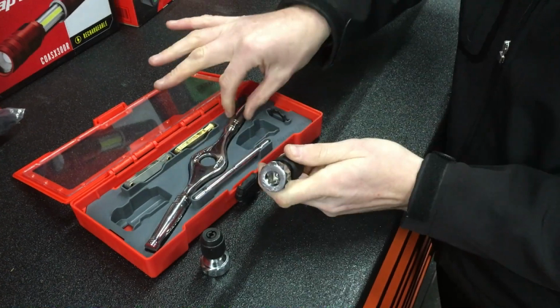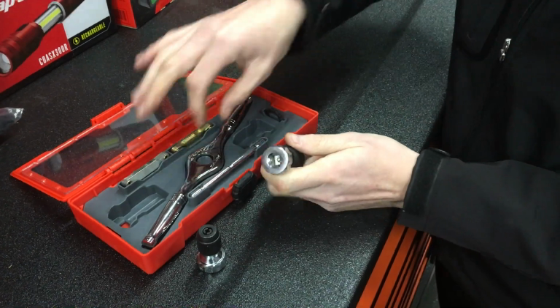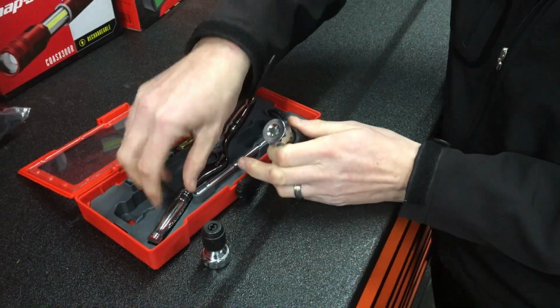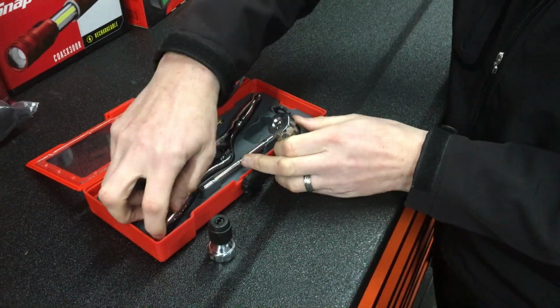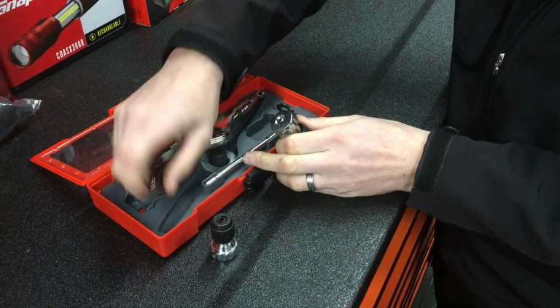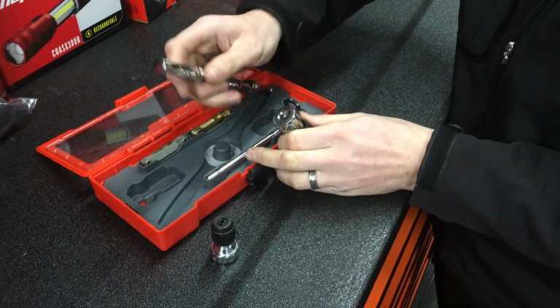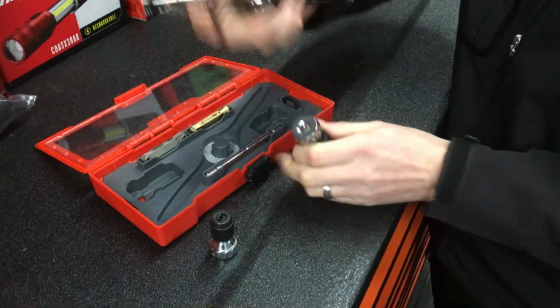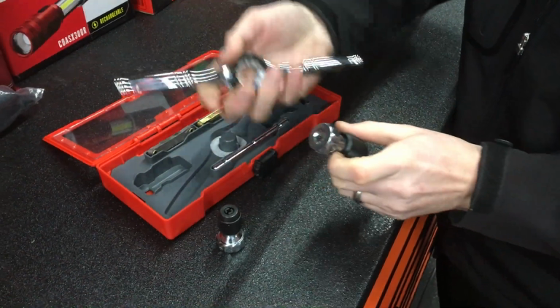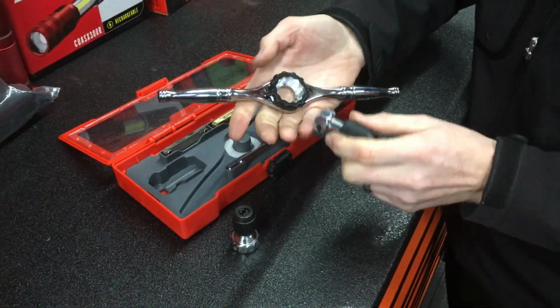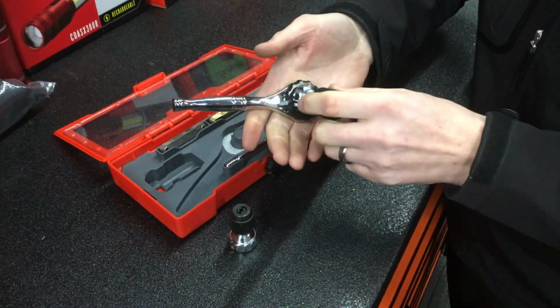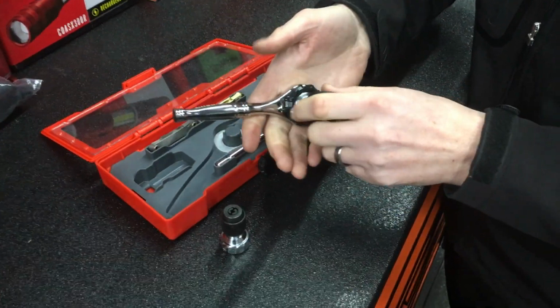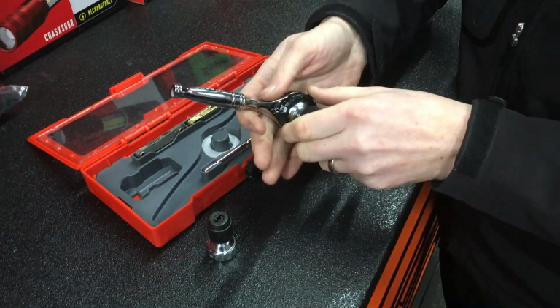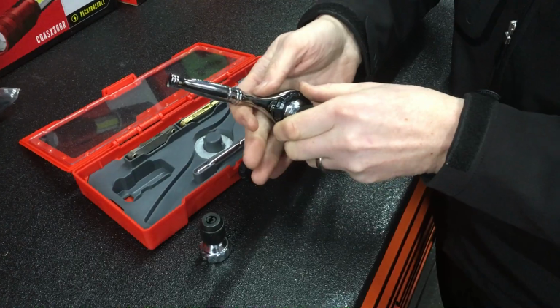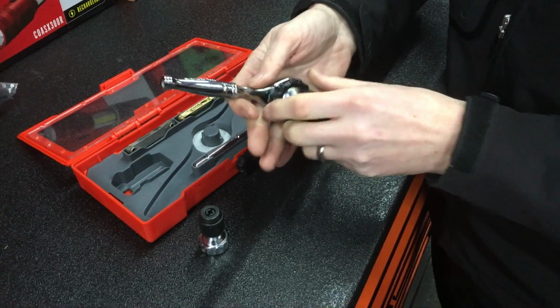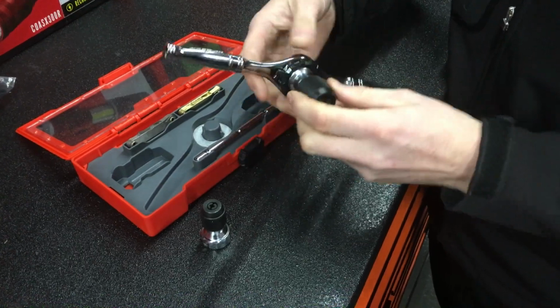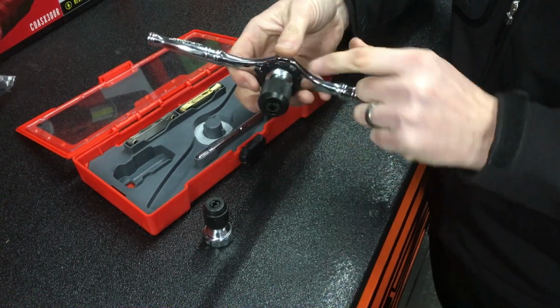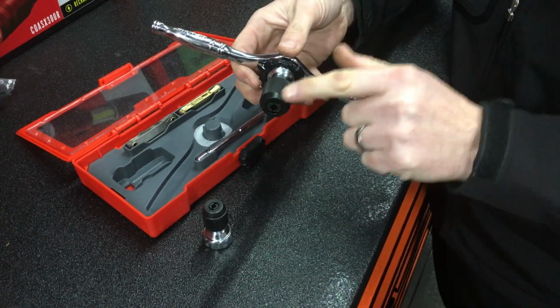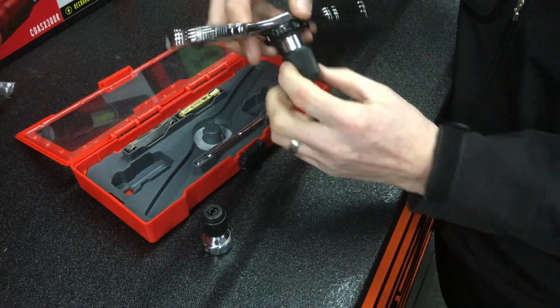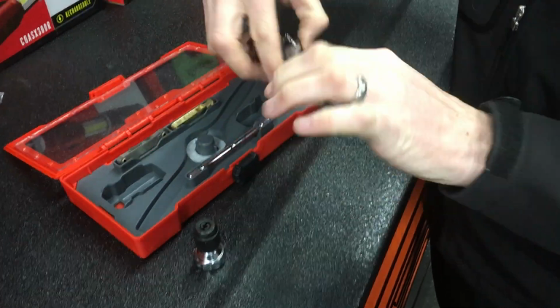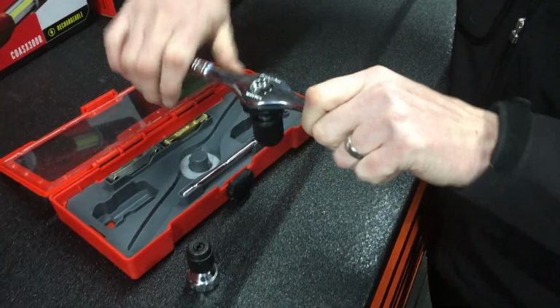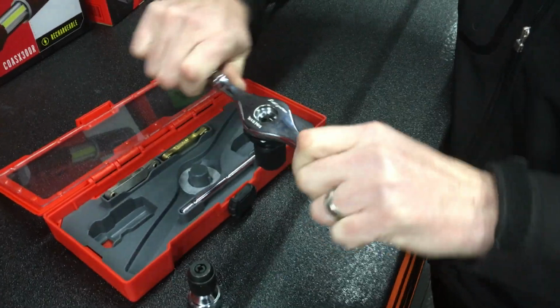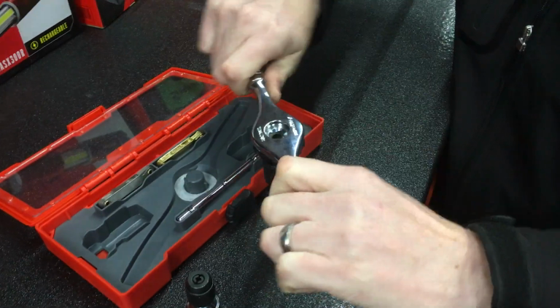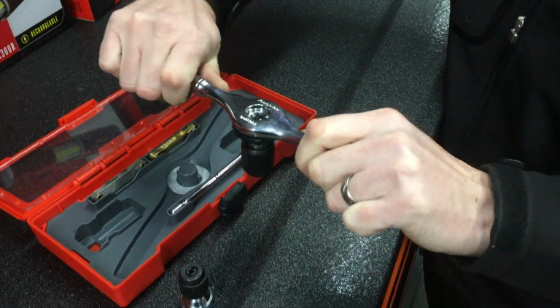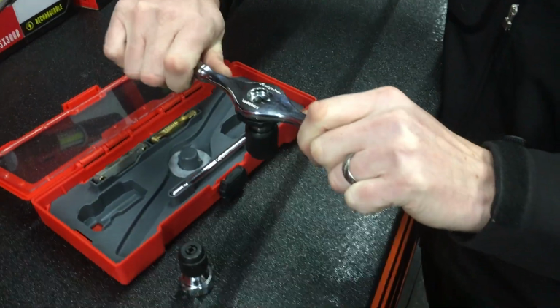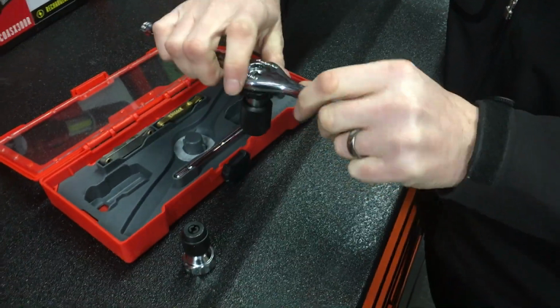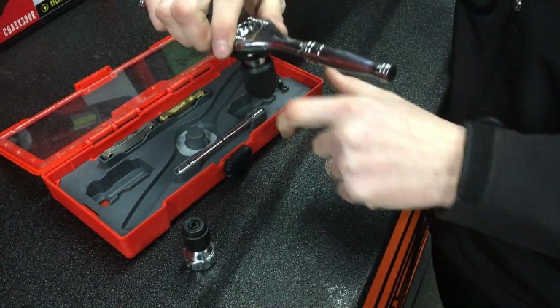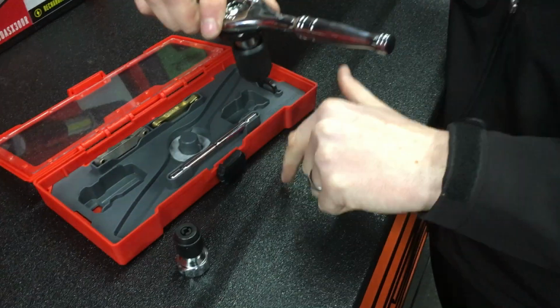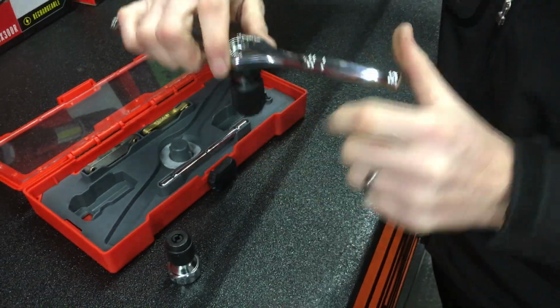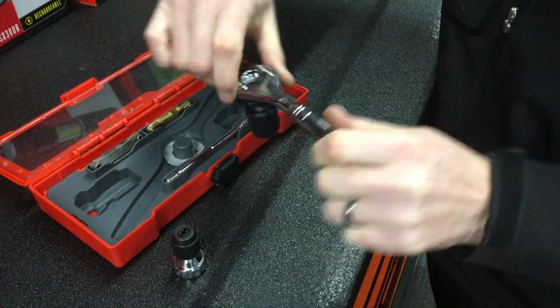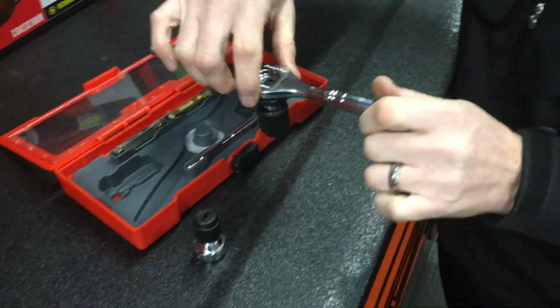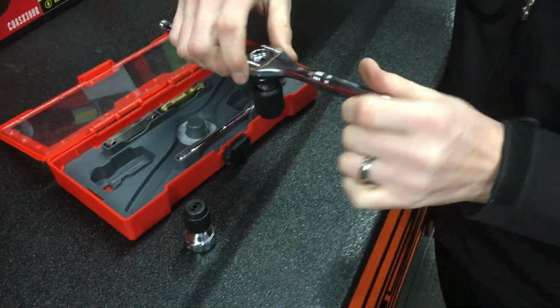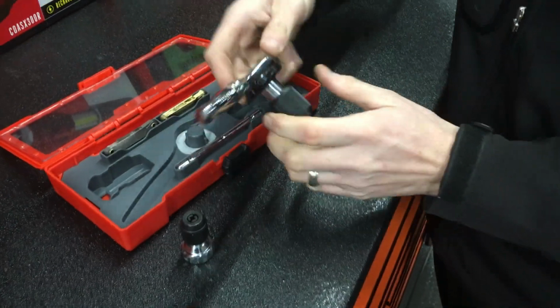If you want to drive it with a conventional die wrench or tap wrench, this will hold the tap holder, so now you've got plenty of control which will help you keep that tap square into what you're working on.